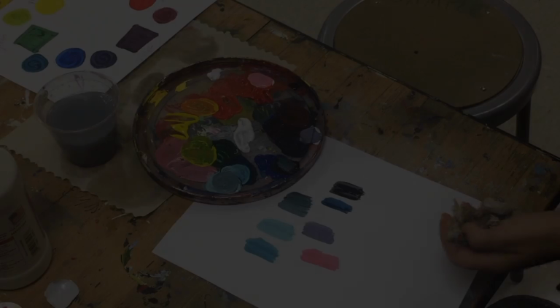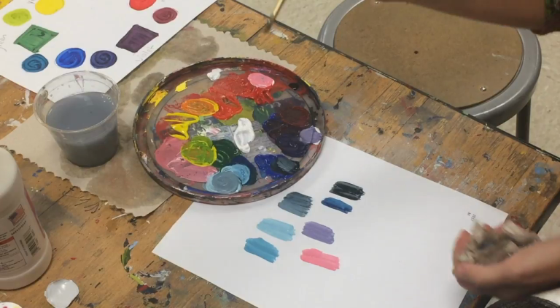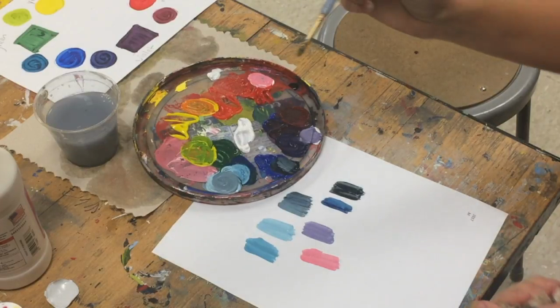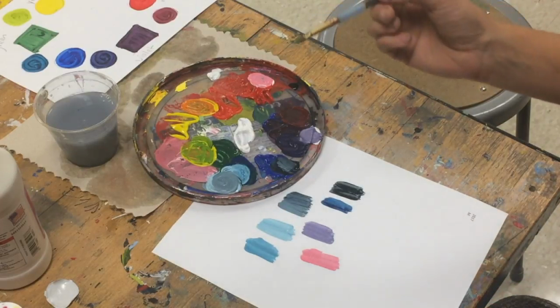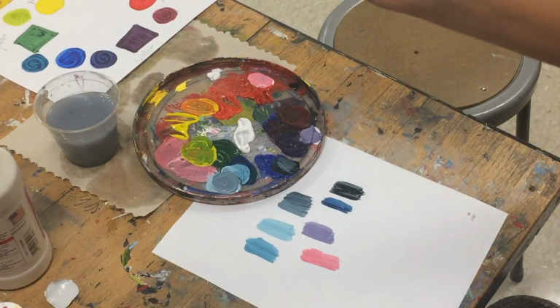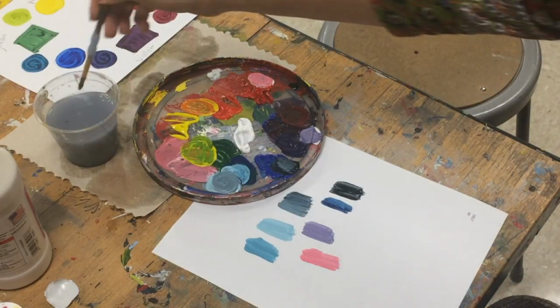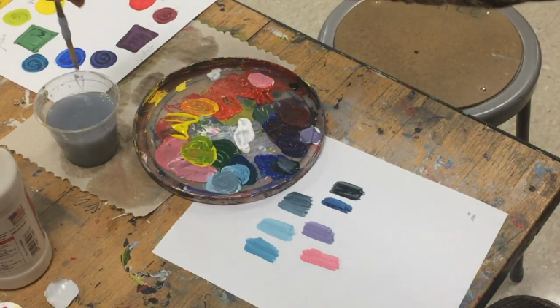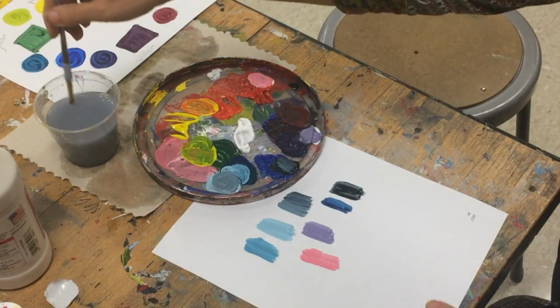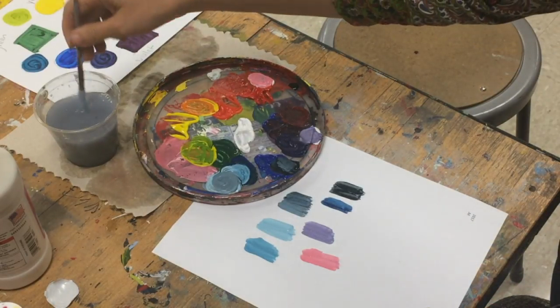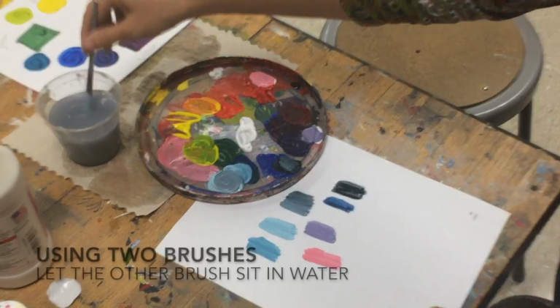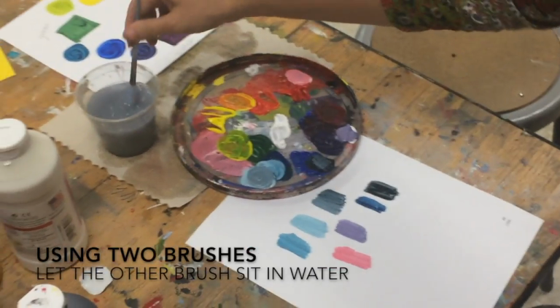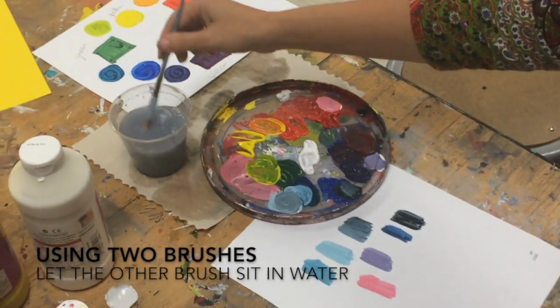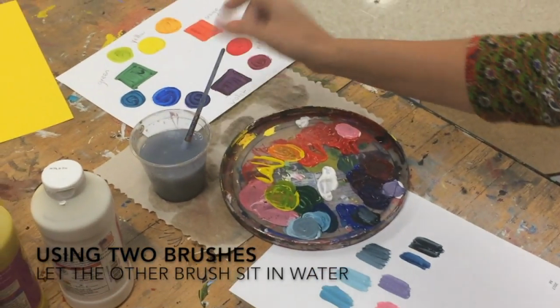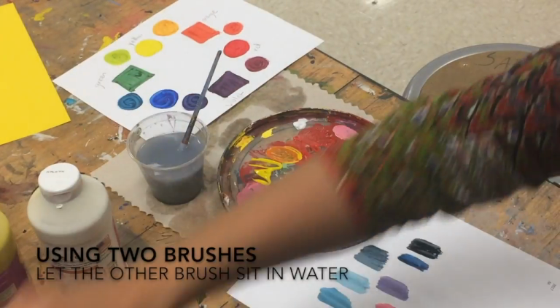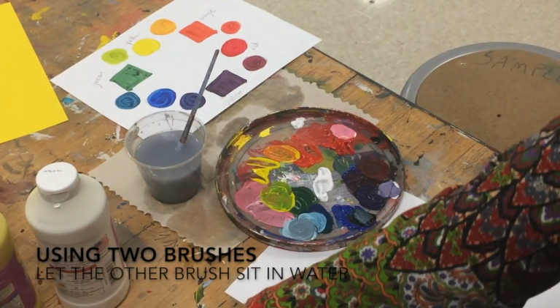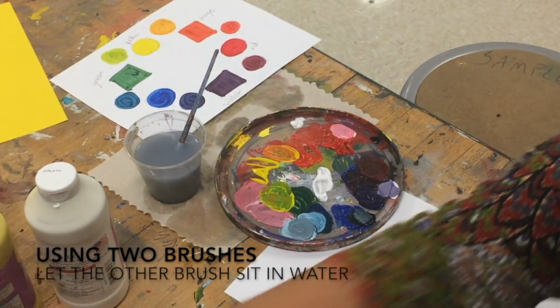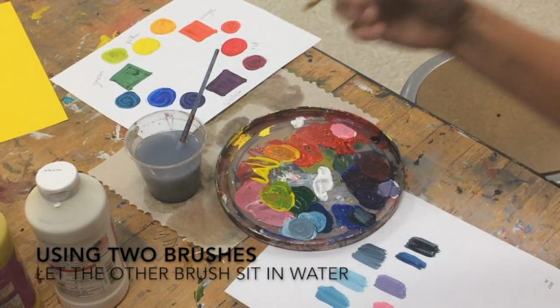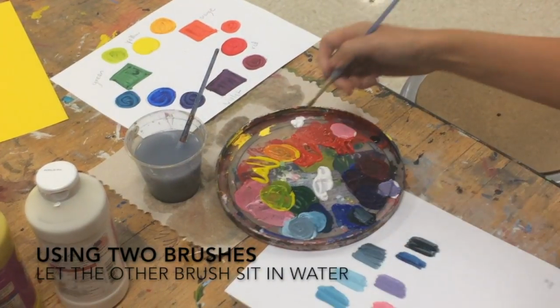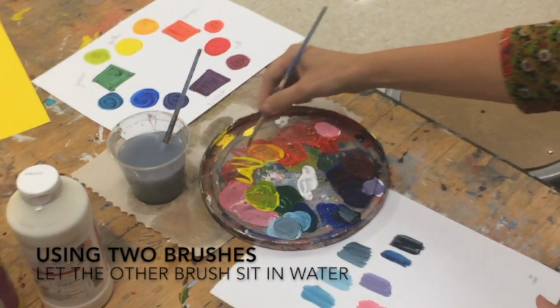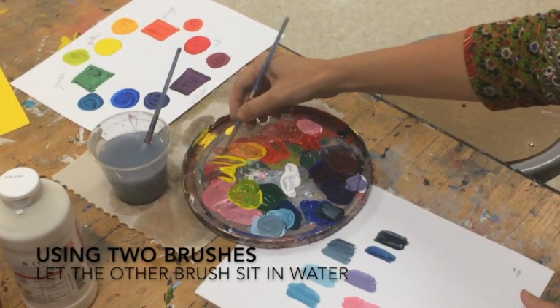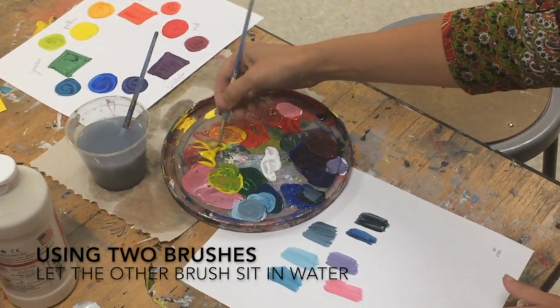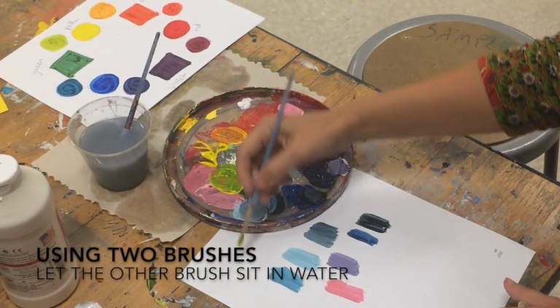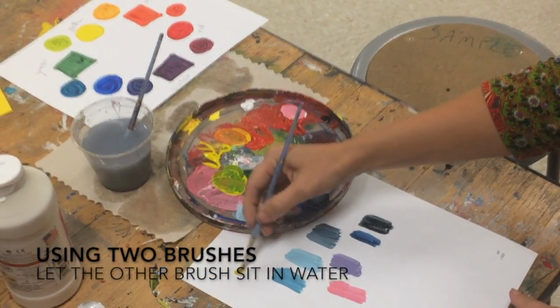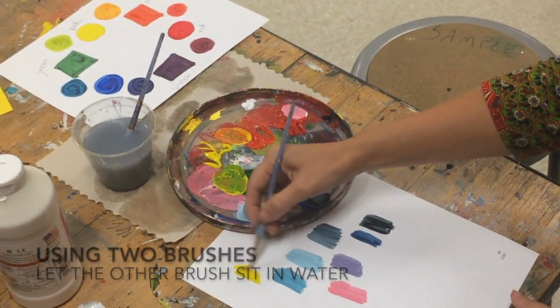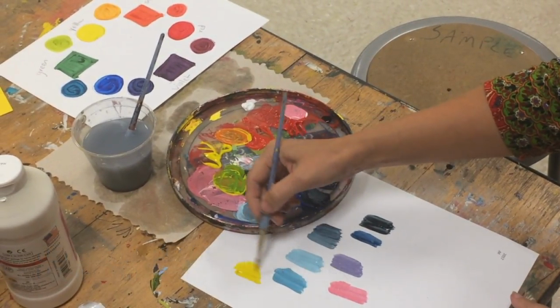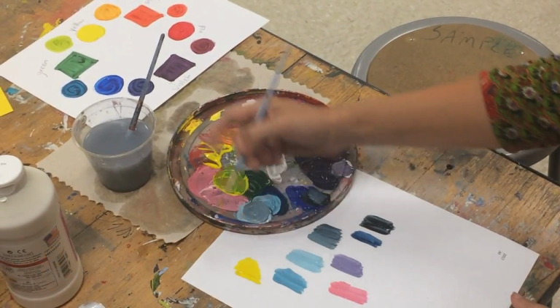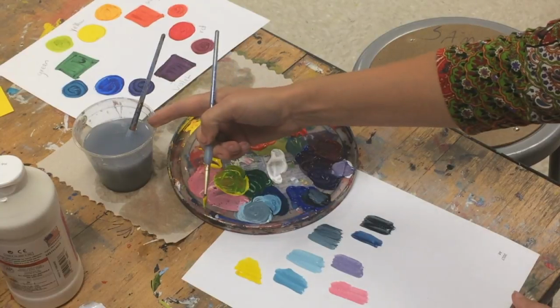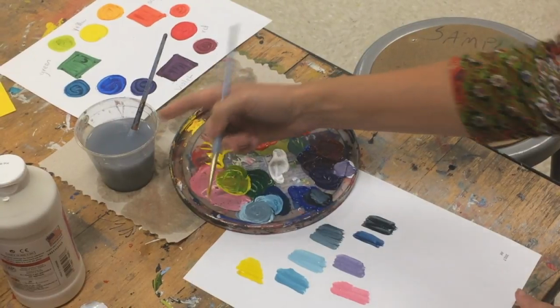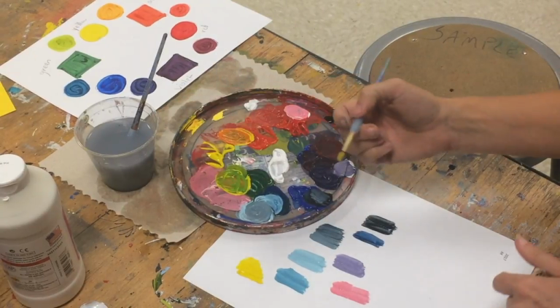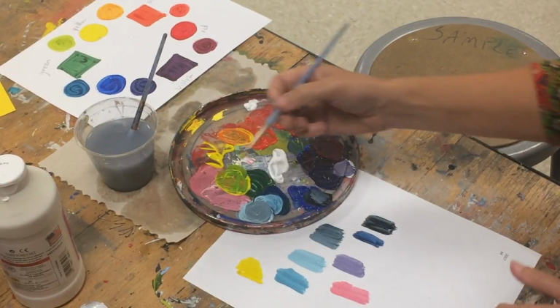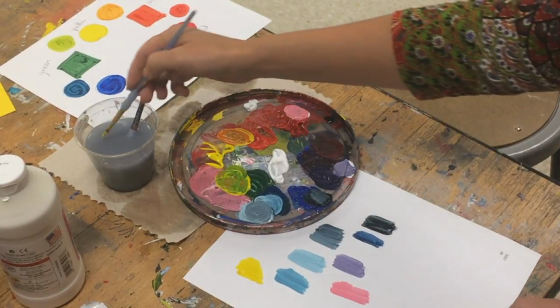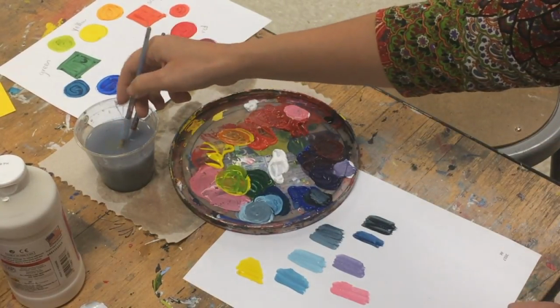If I switch brushes at all, I can let my brushes sit in water if I need a different brush. For example, I paint with this one, and I can let that one sit in water for a little while.